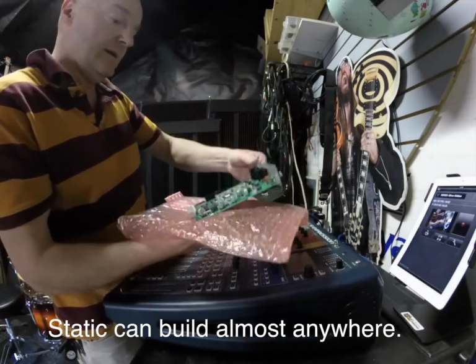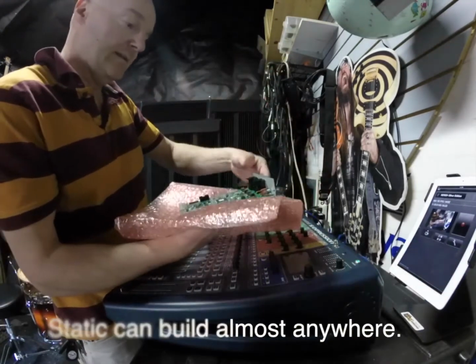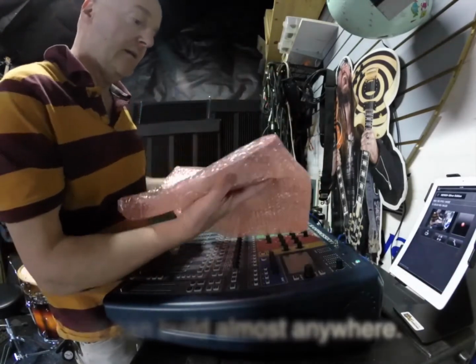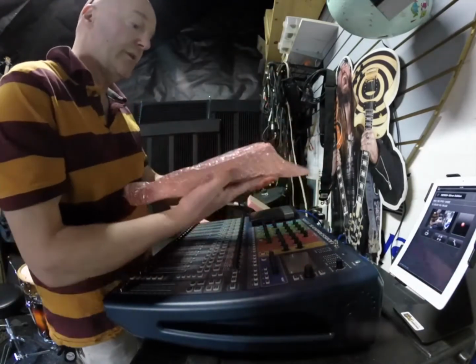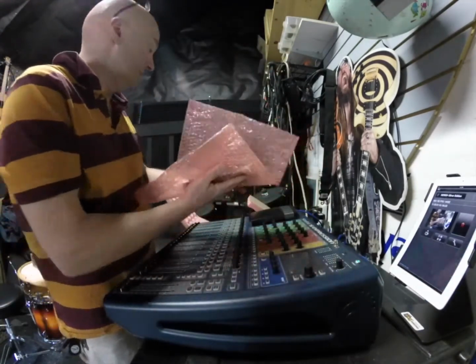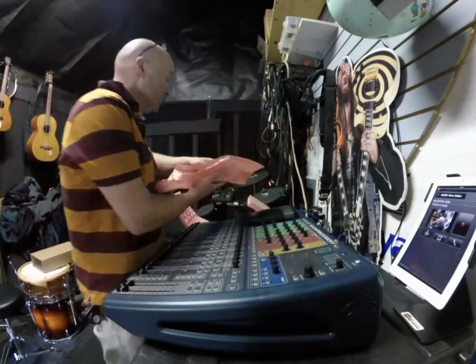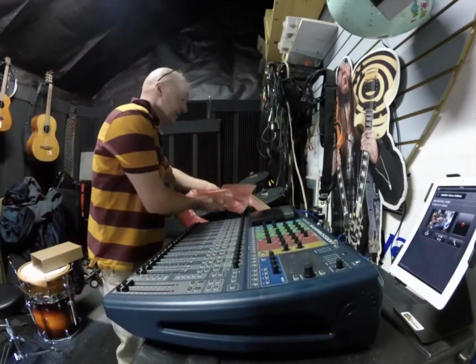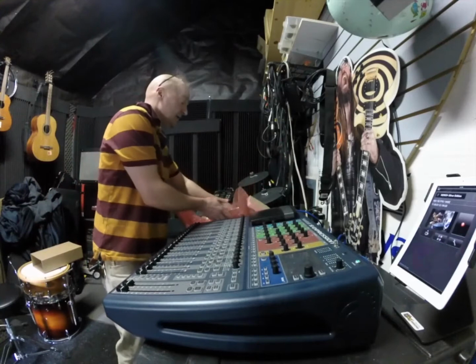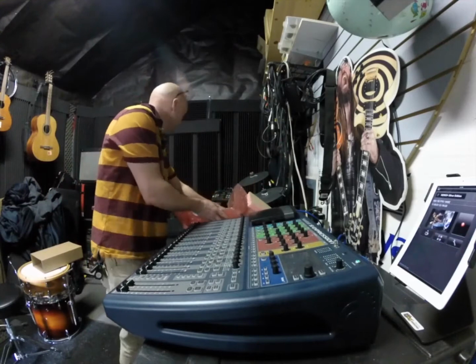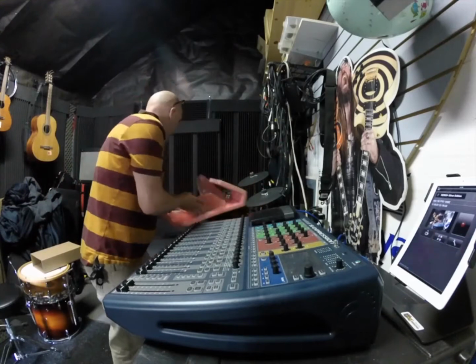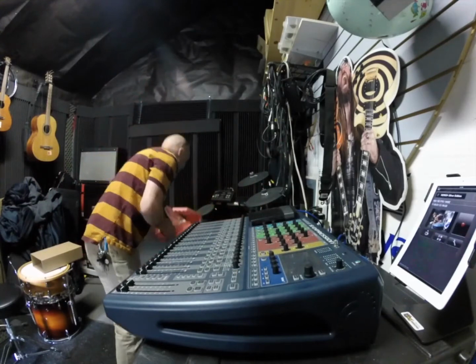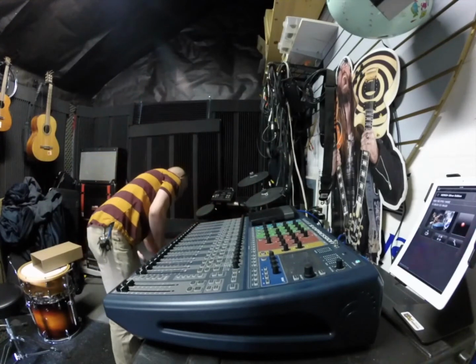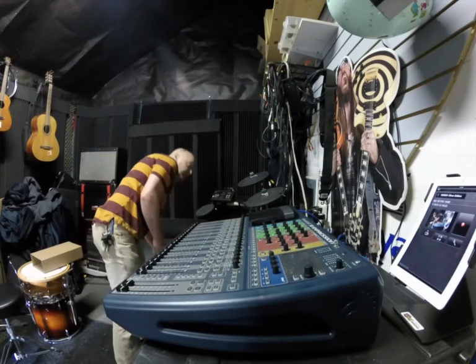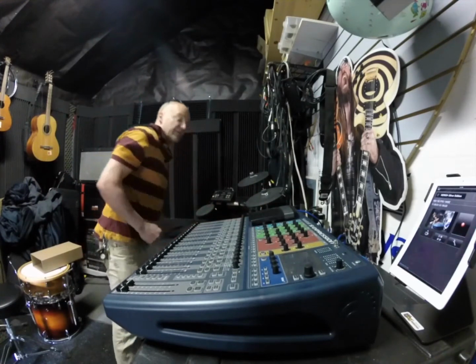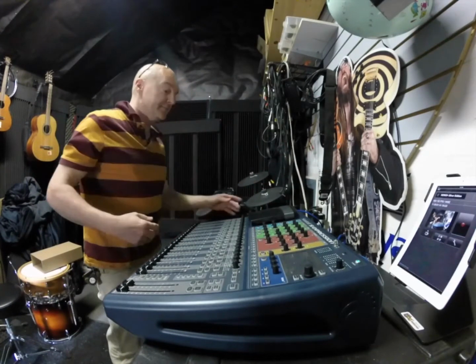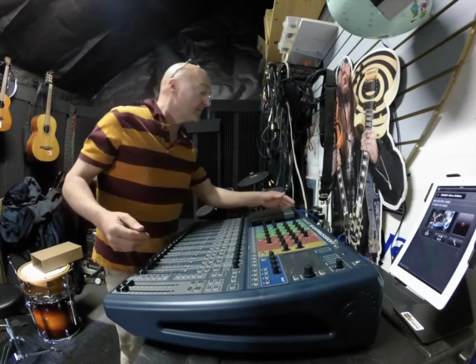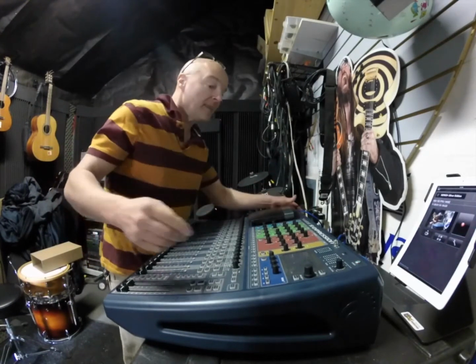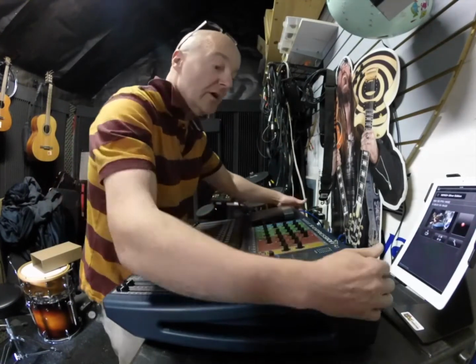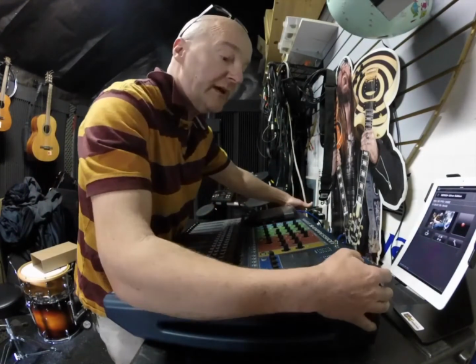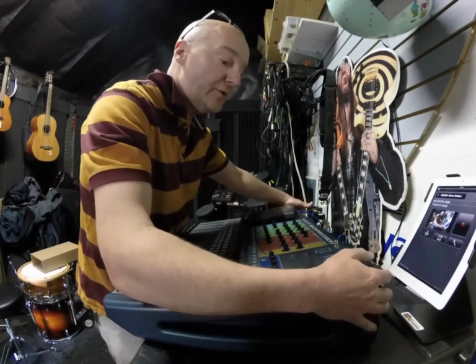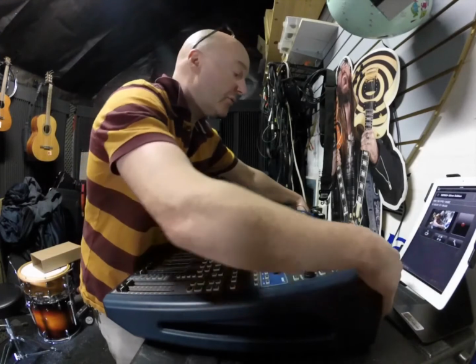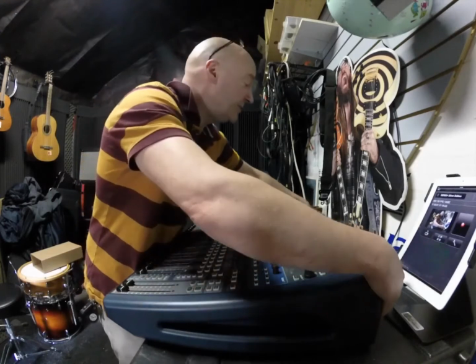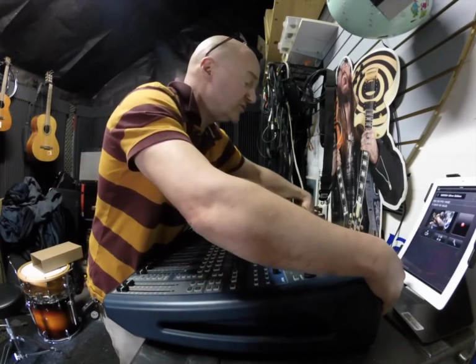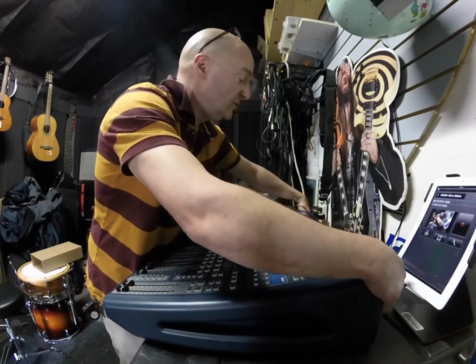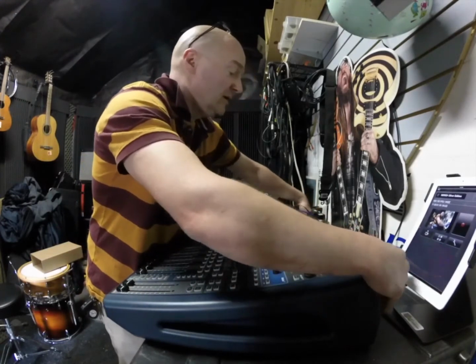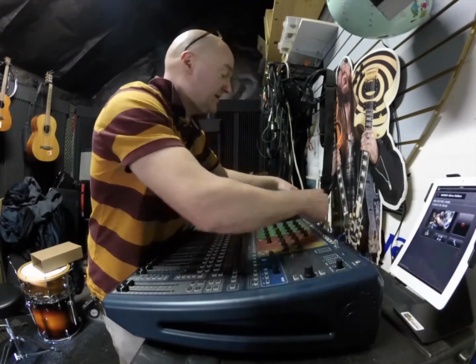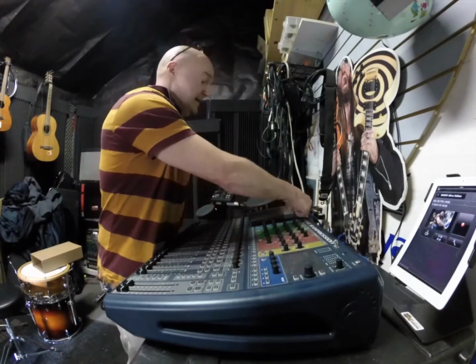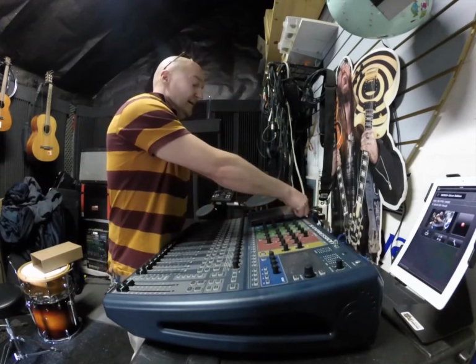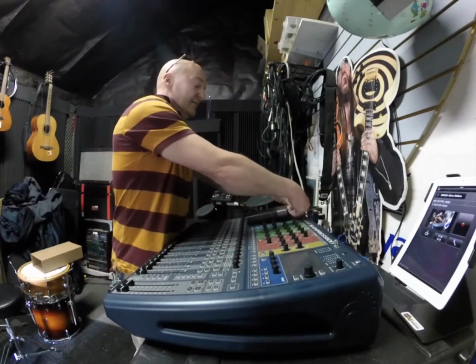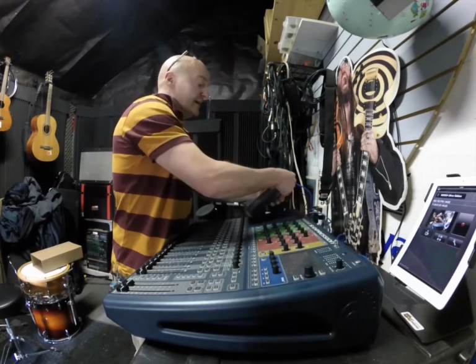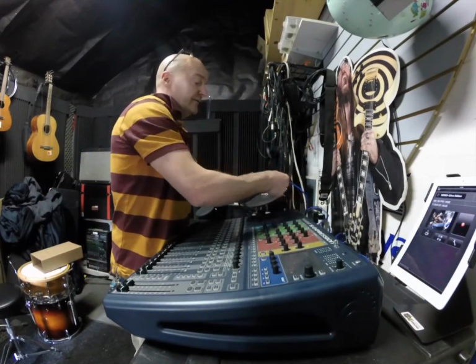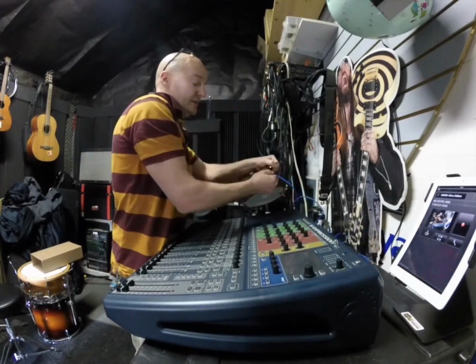We're going to shut everything off first. Unplug everything. Not only do you have to have your power off, but you also must have everything unplugged from the unit.